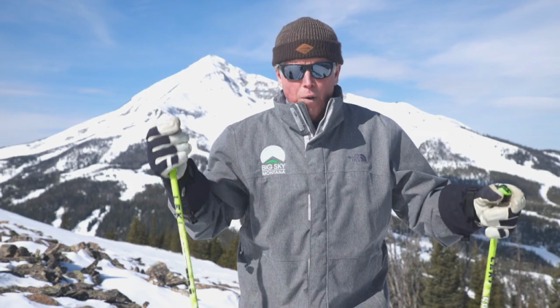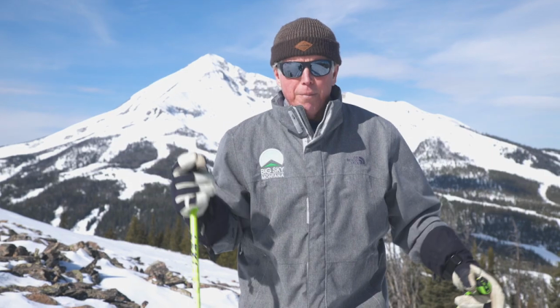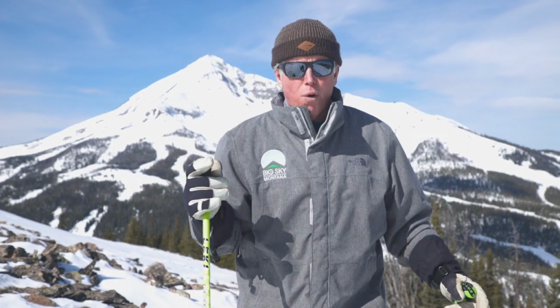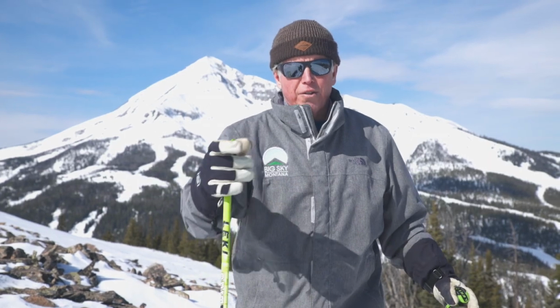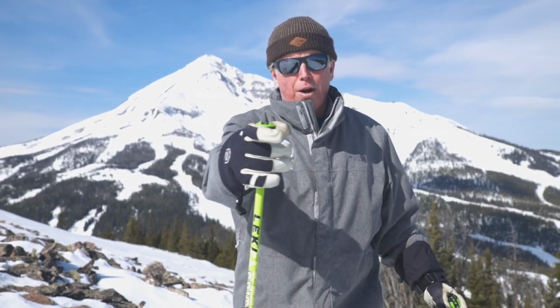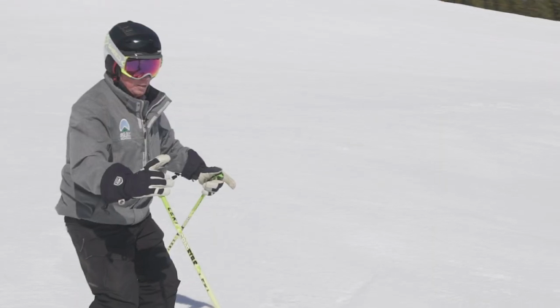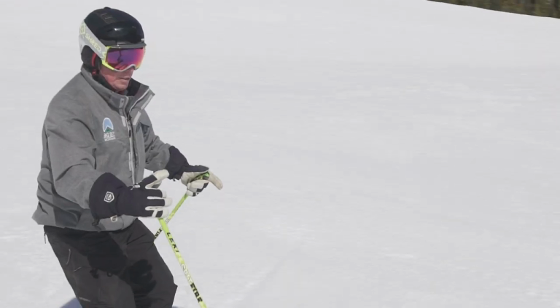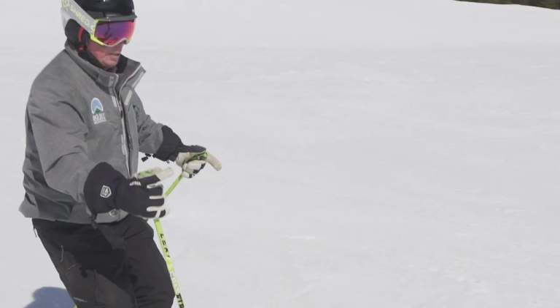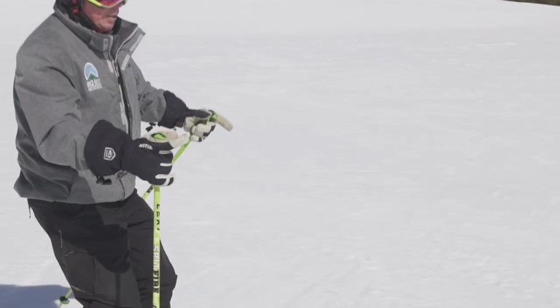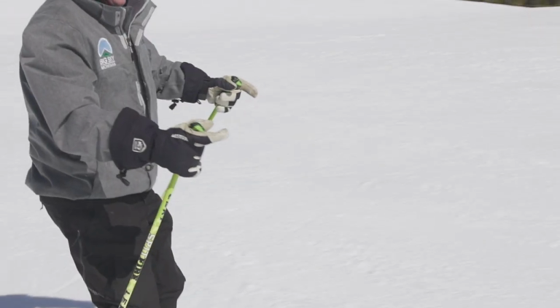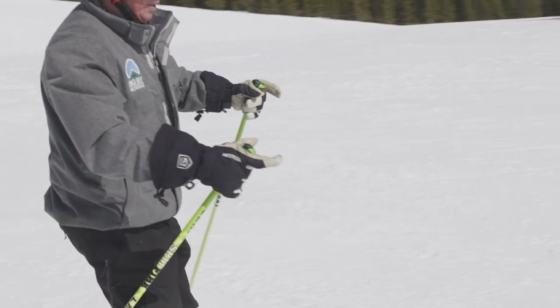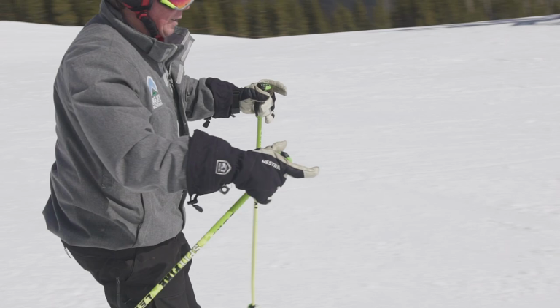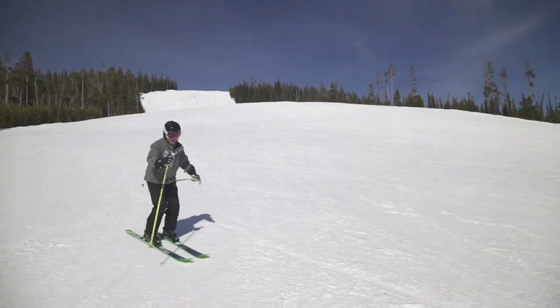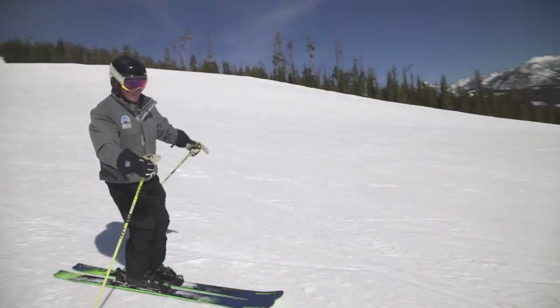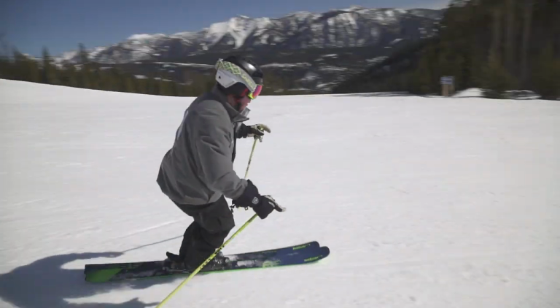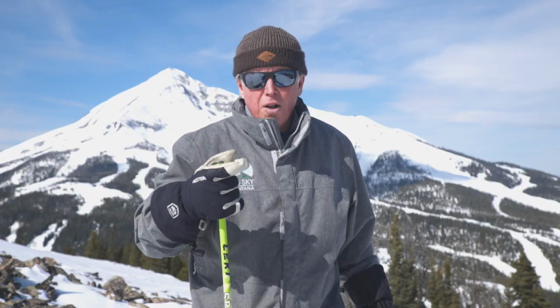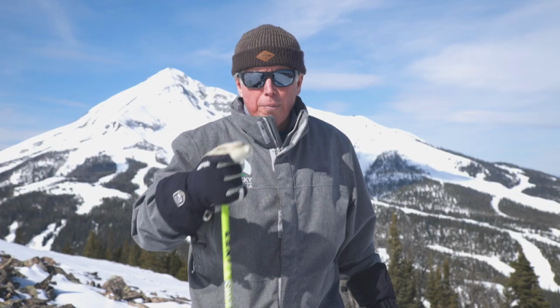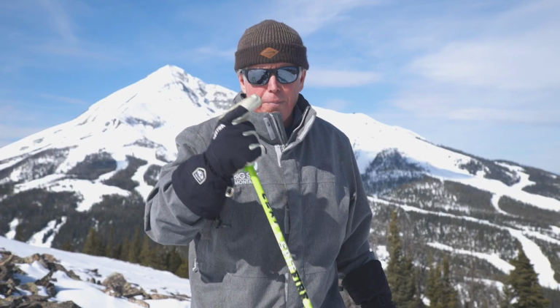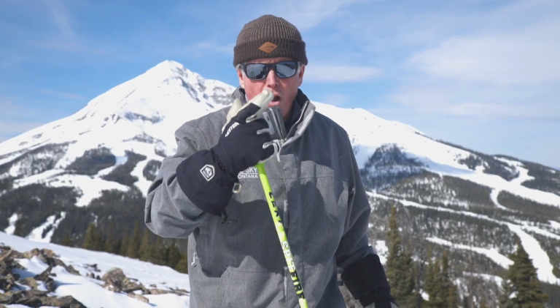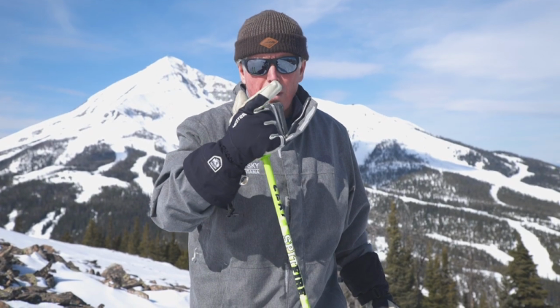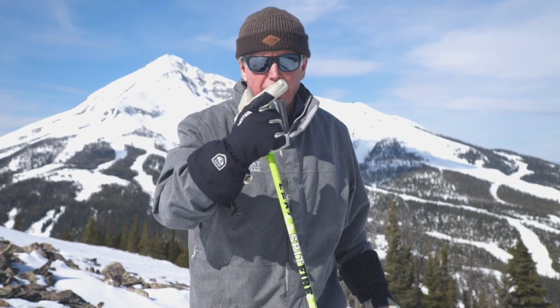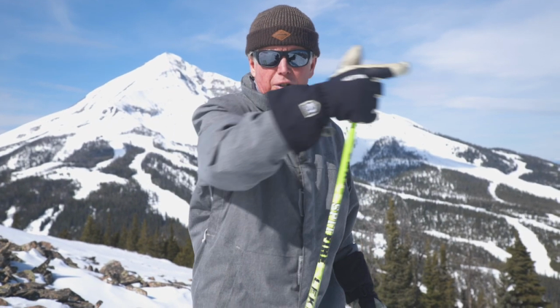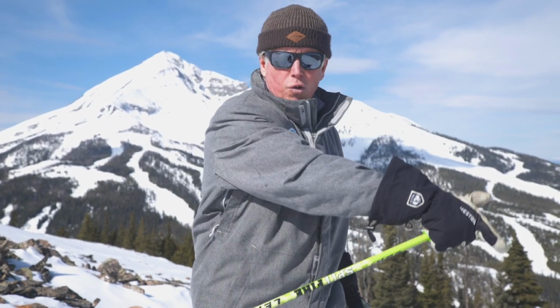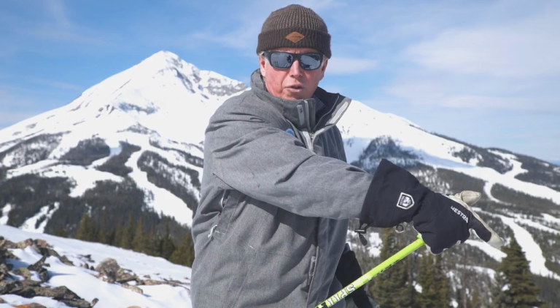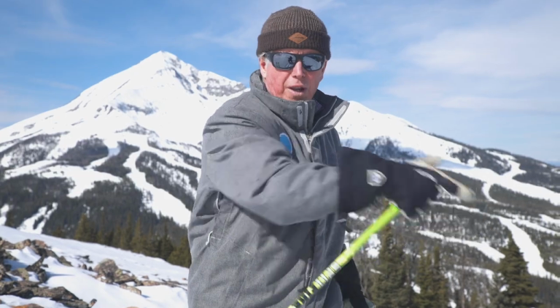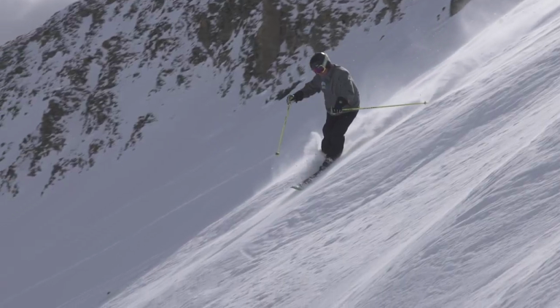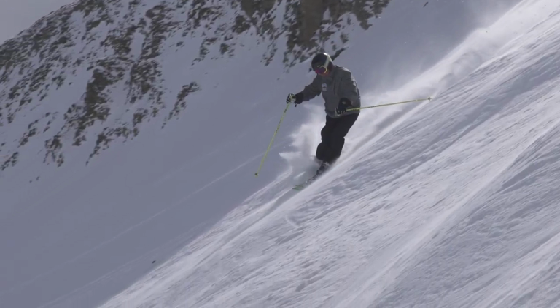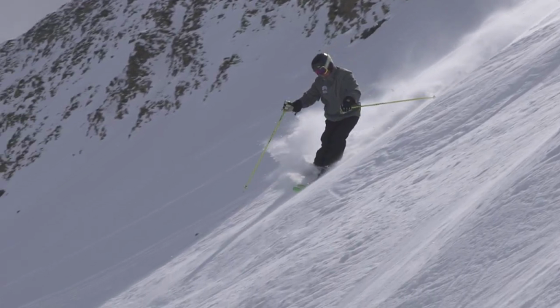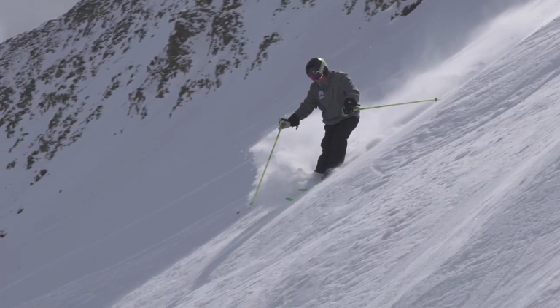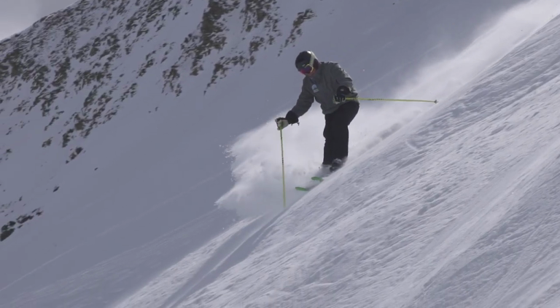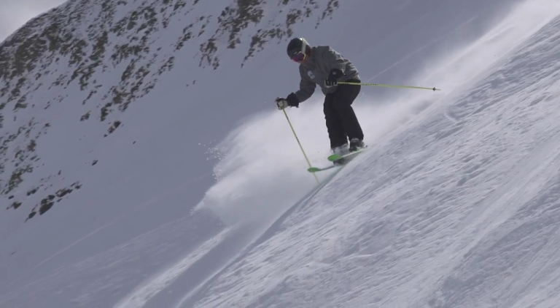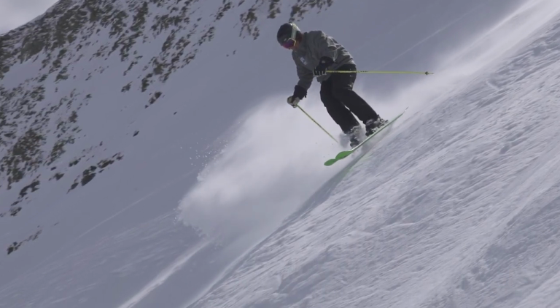When I plant my pole, I extend my arm forward. So it's pretty simple. In all-terrain, when I plant my pole, I point my index finger down towards the ground. This extends my arm forward and keeps me square to the hill.